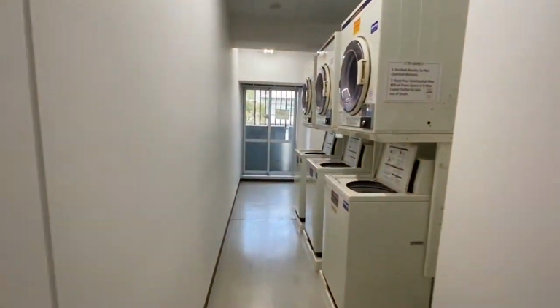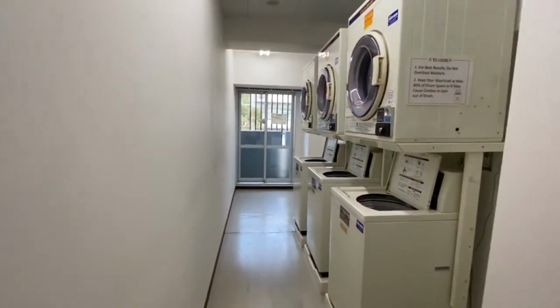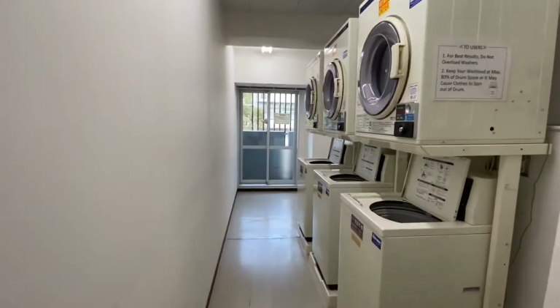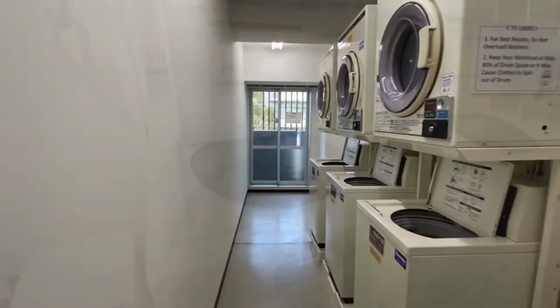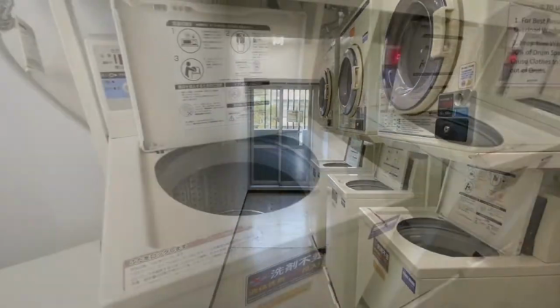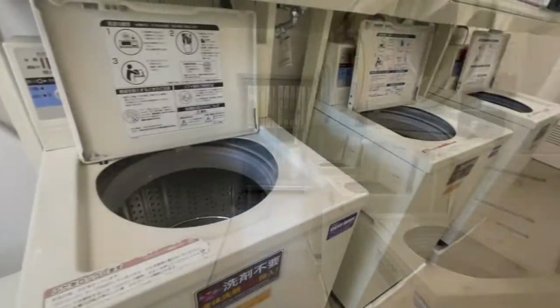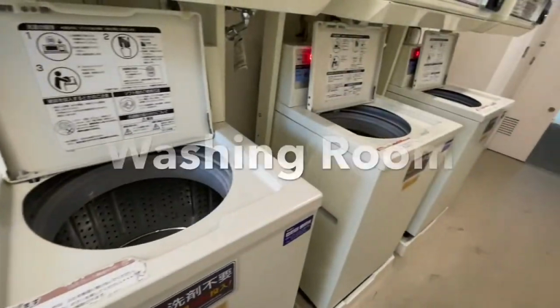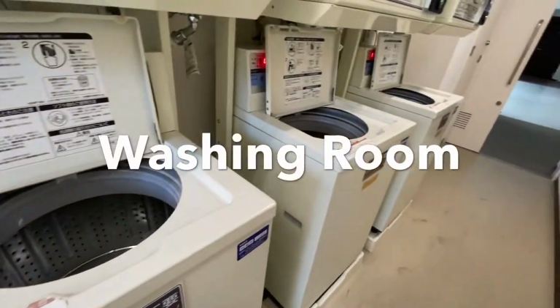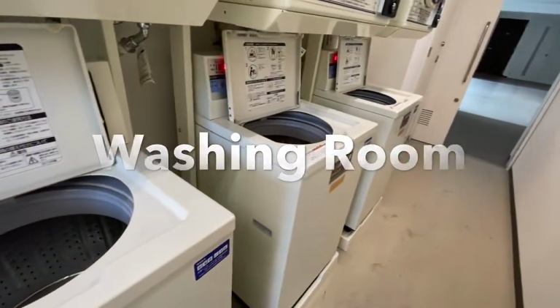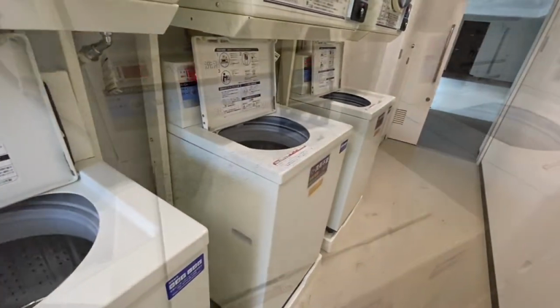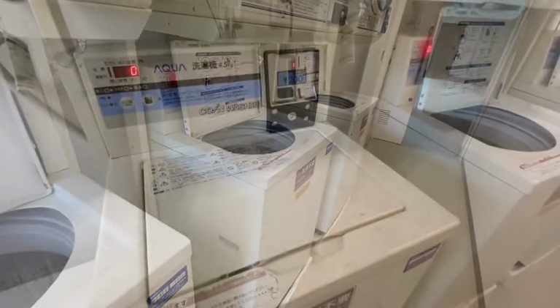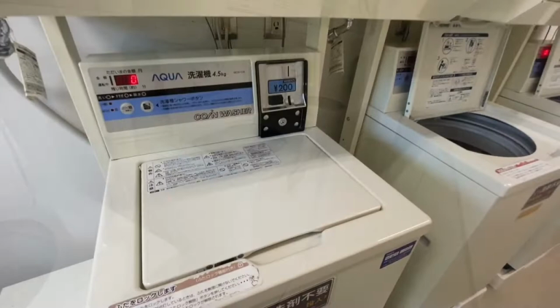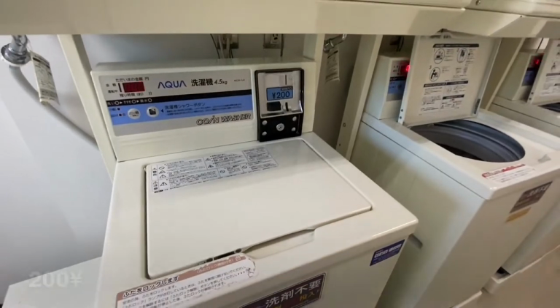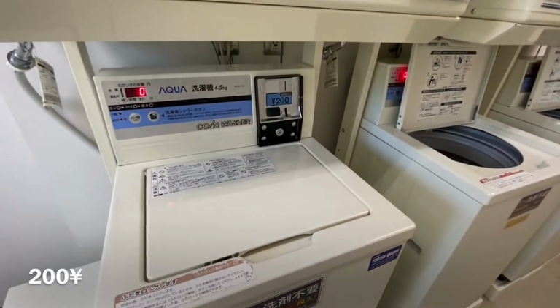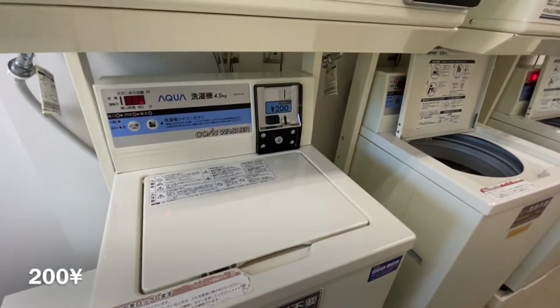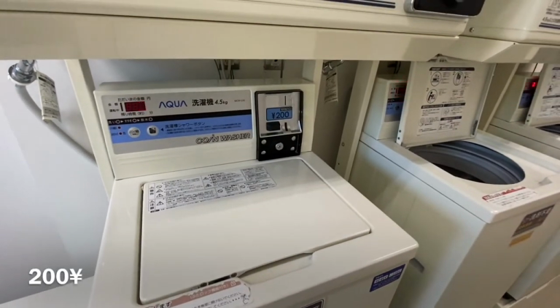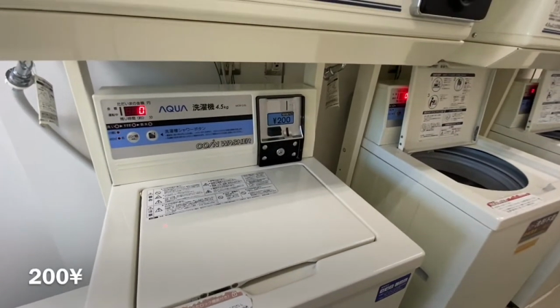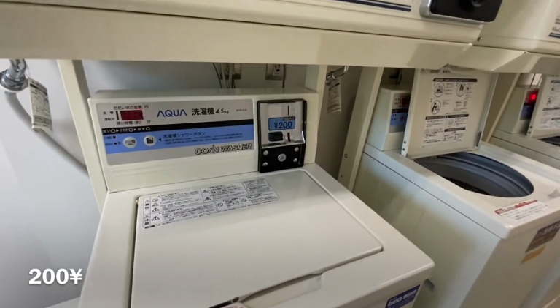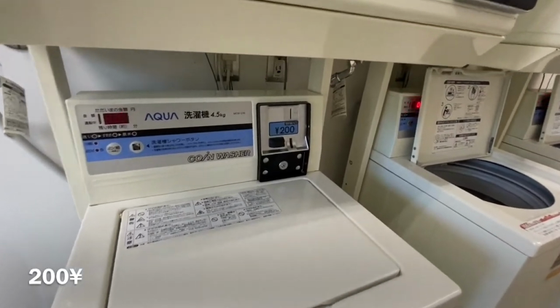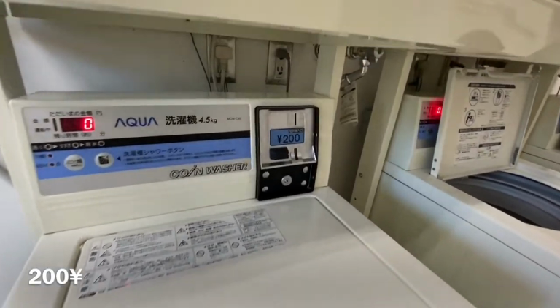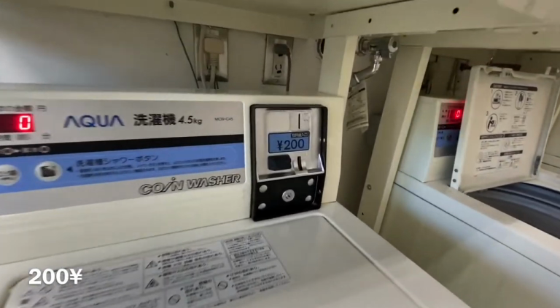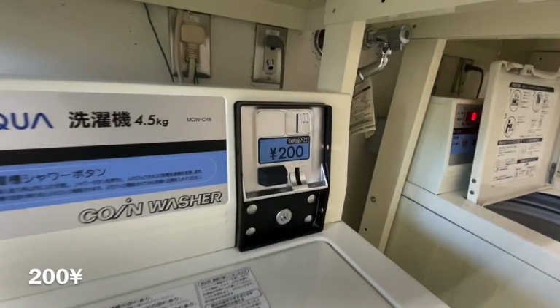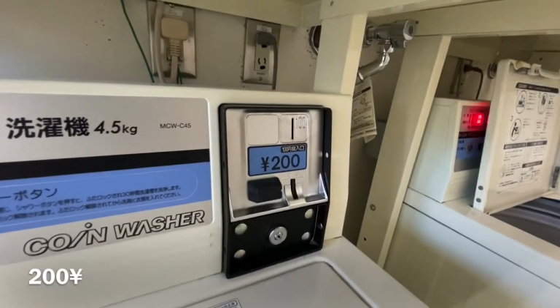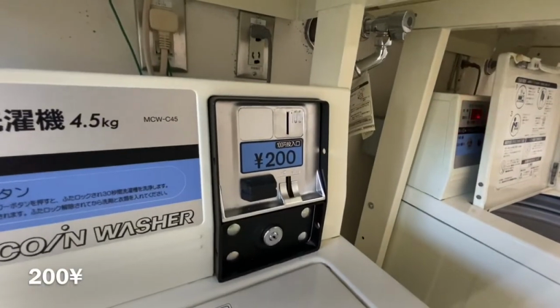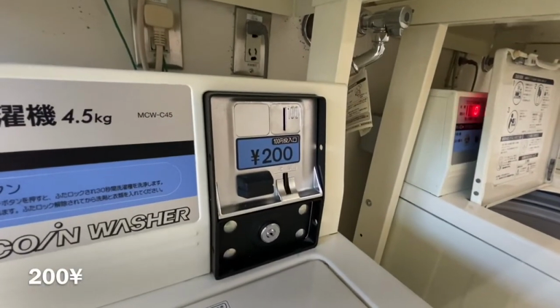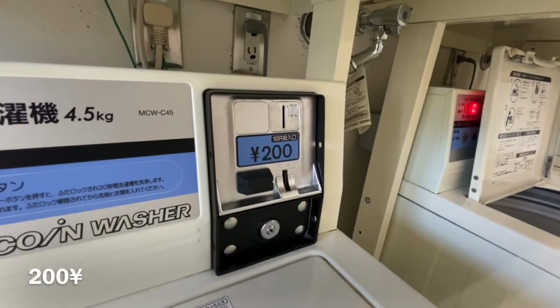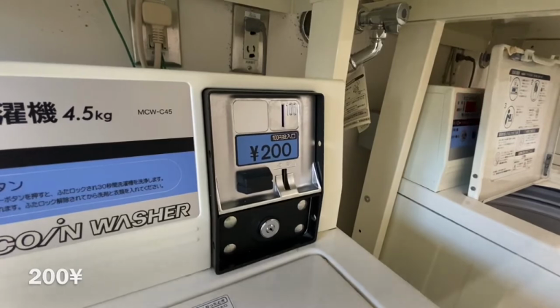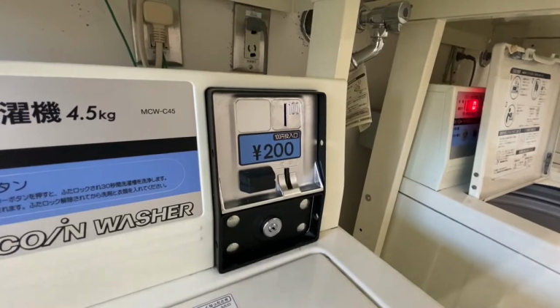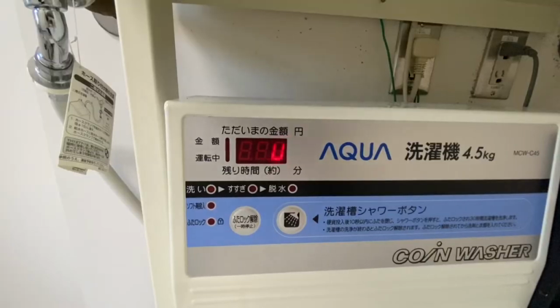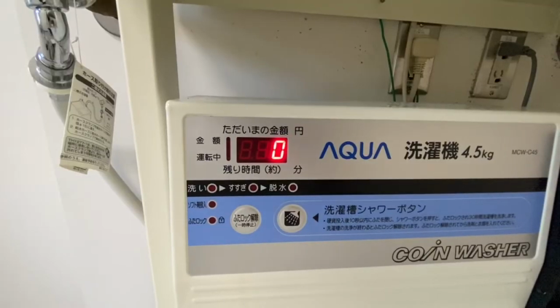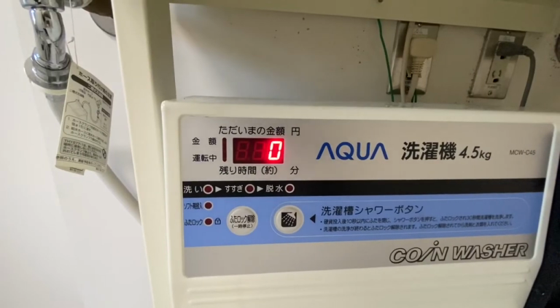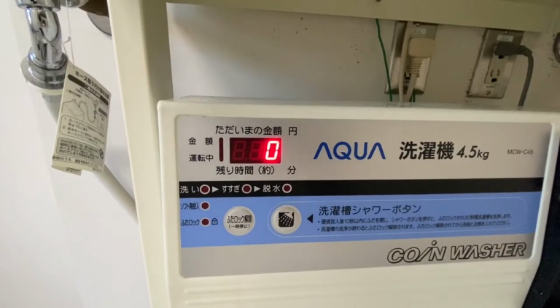Here is the washing room where you can wash your clothes. It costs 200 yen per wash and there is also a dryer available.